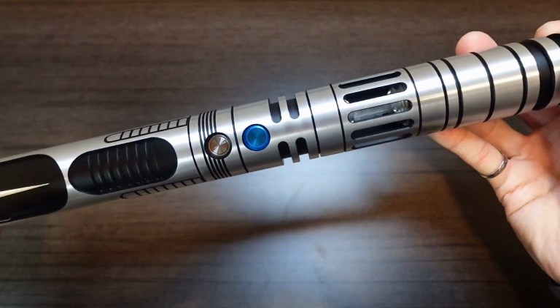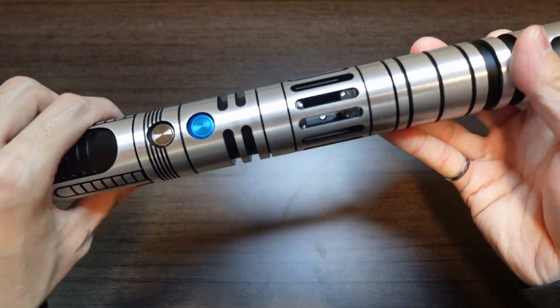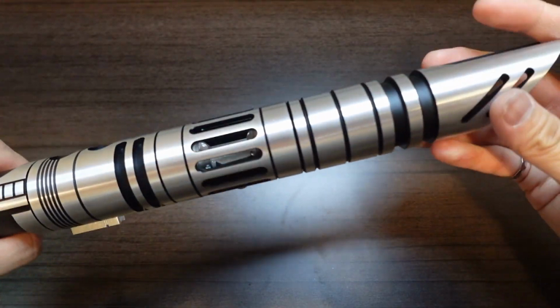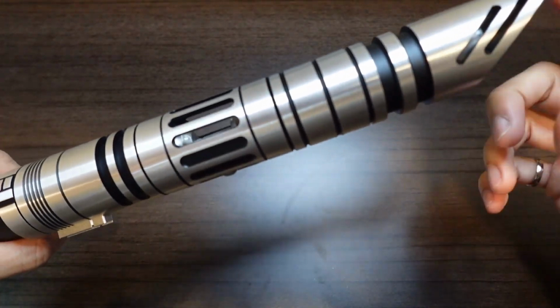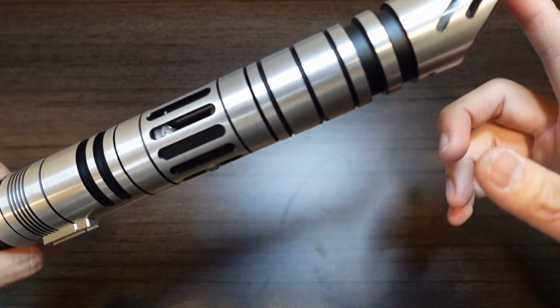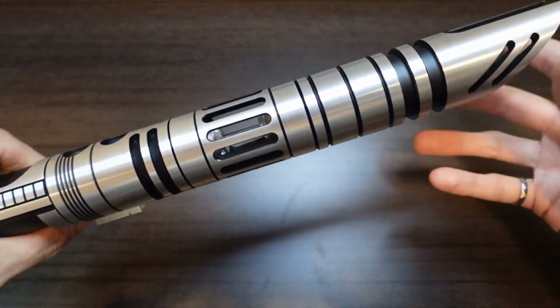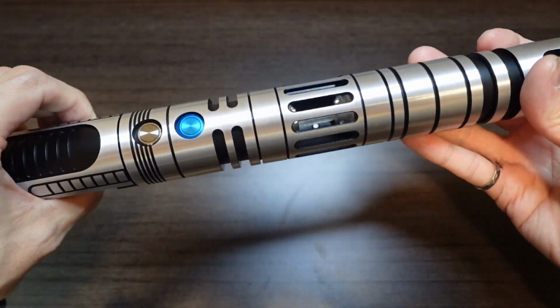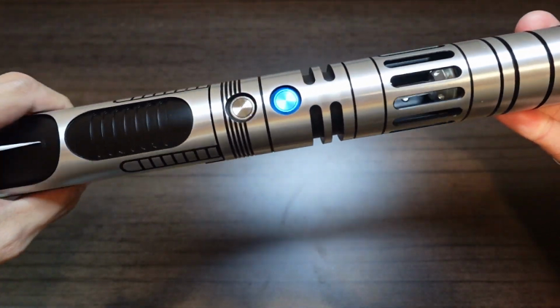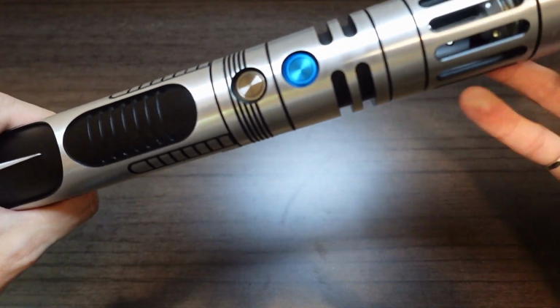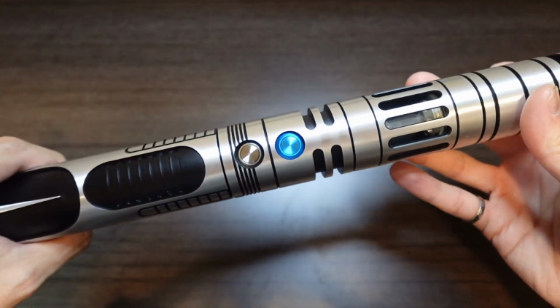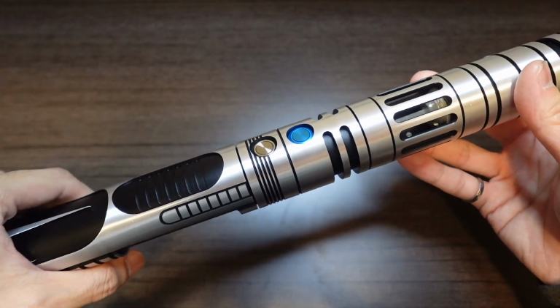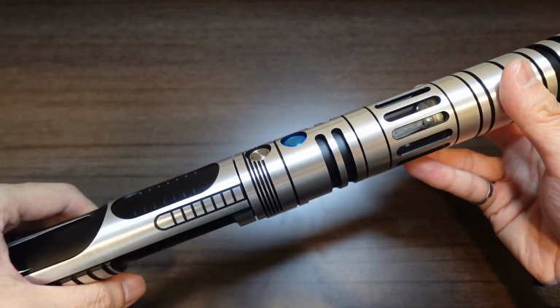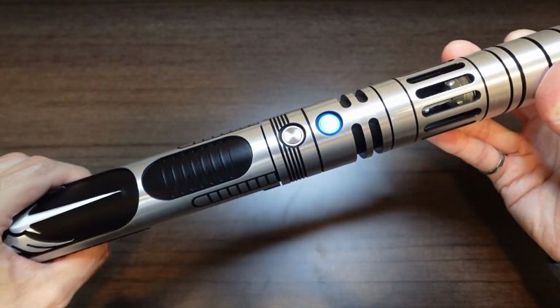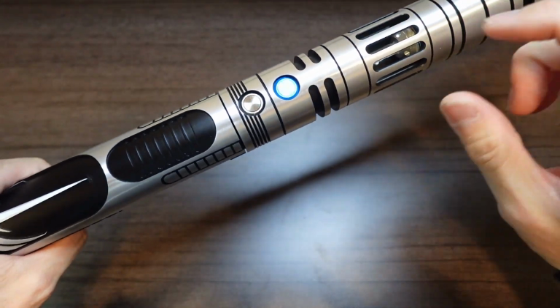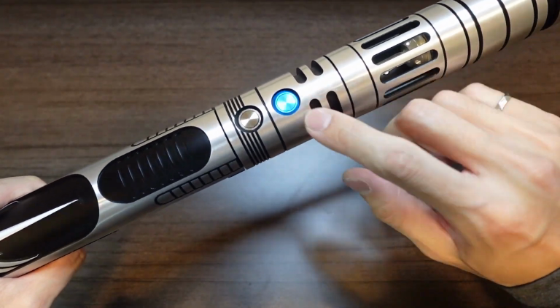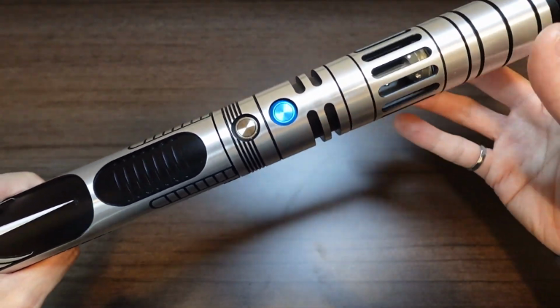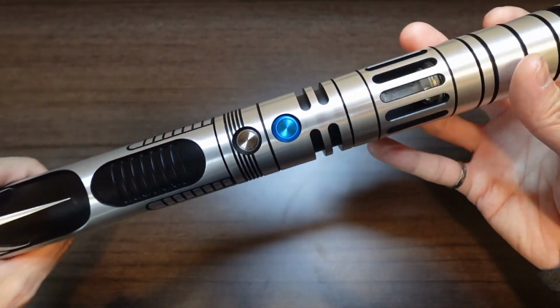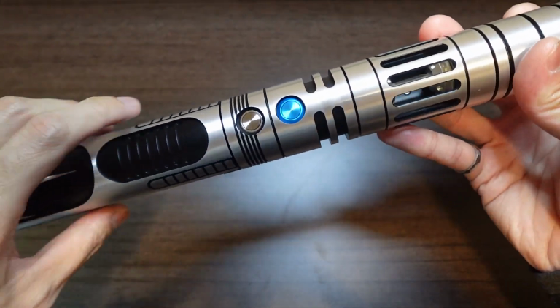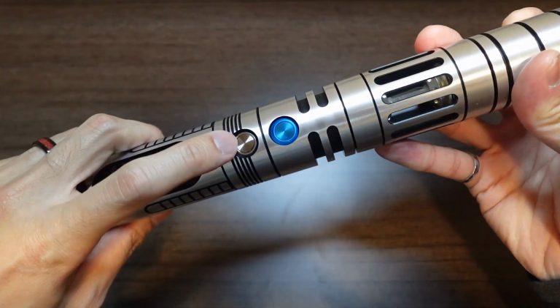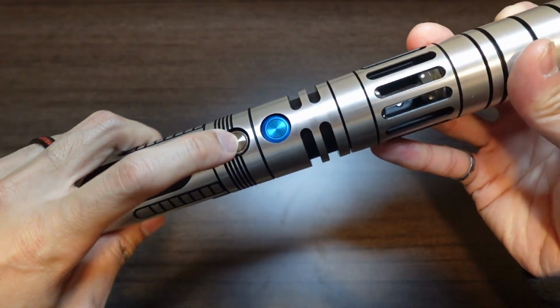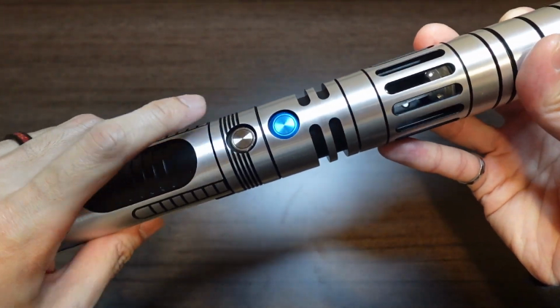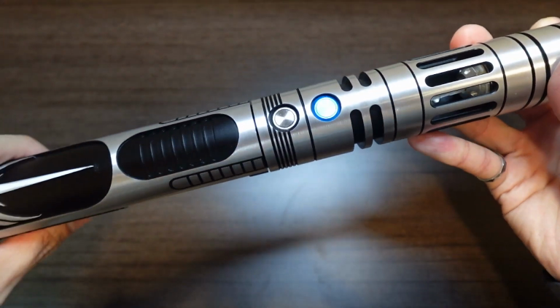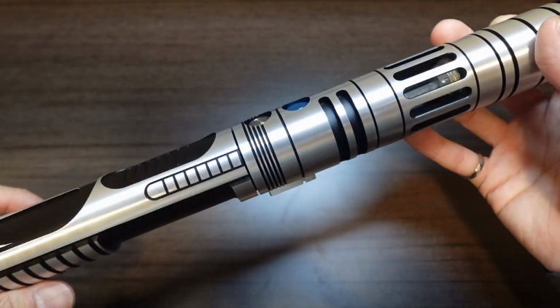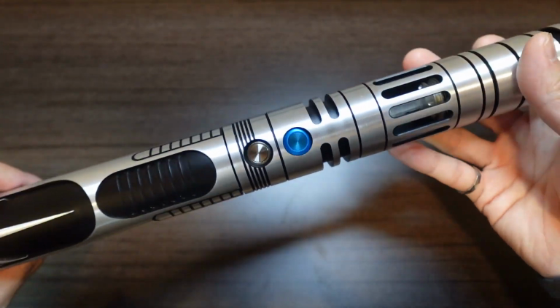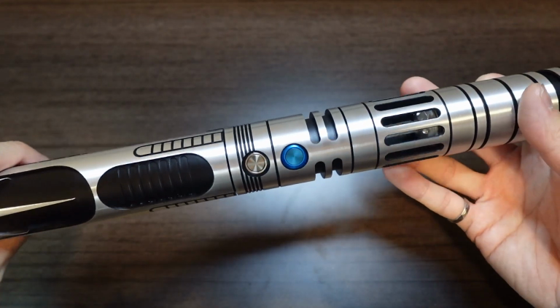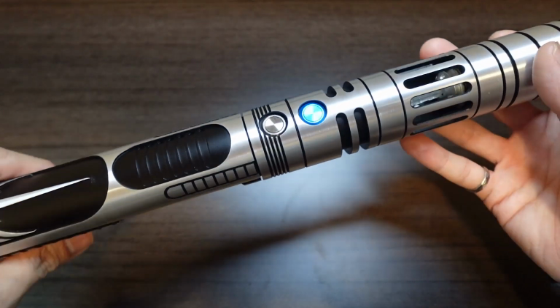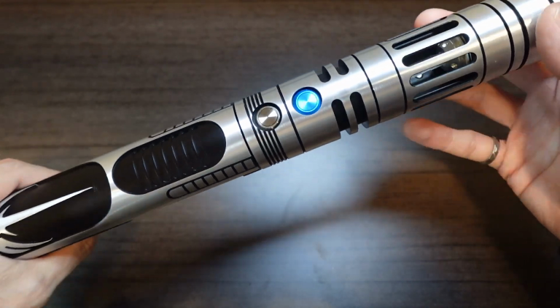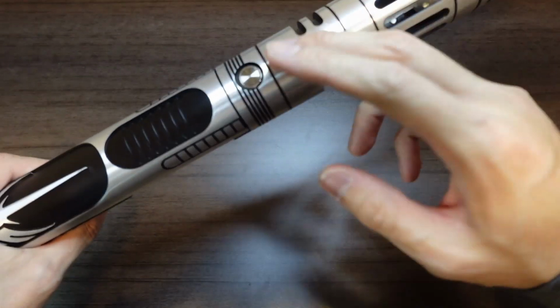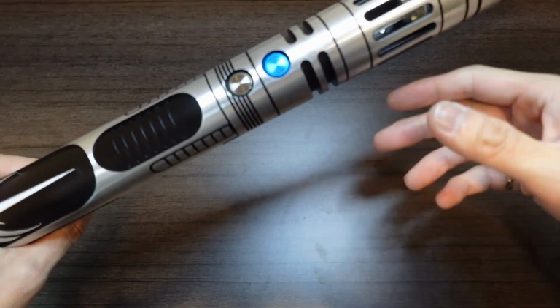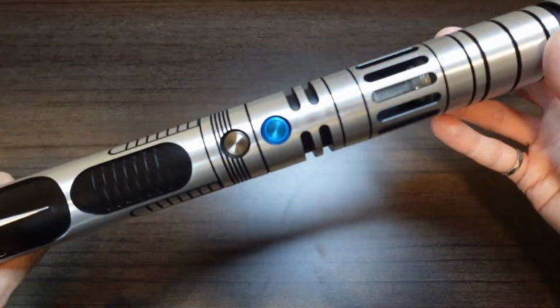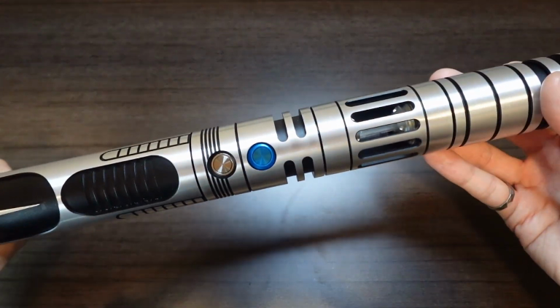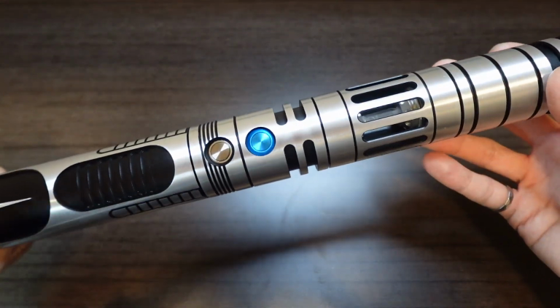That way you get some blade plug shine-through when the blade isn't in. You have your two switches here — the top one is your main switch, that's the blue one, and the bottom one is your auxiliary. In the config, you can actually swap the functionality of these two if you want to.